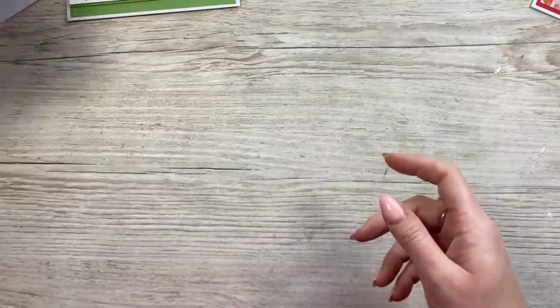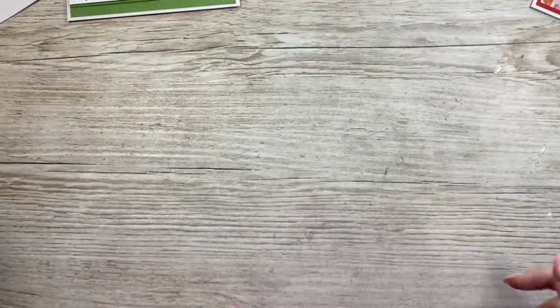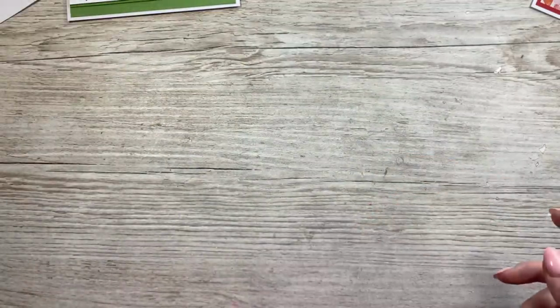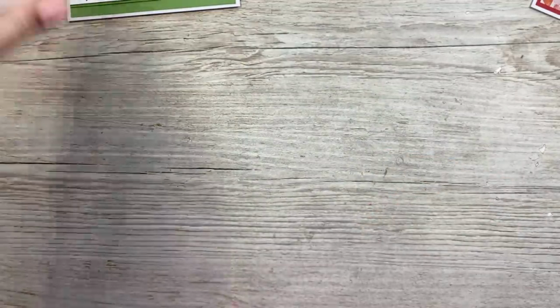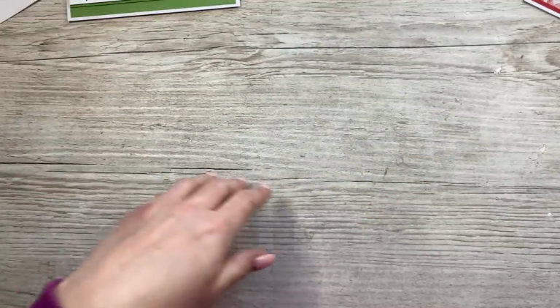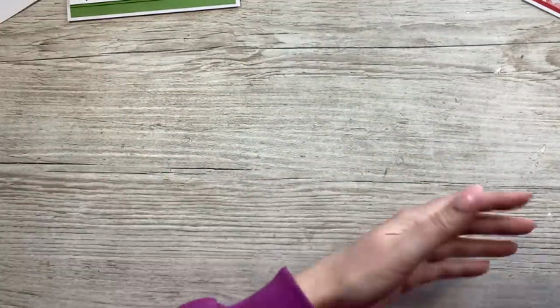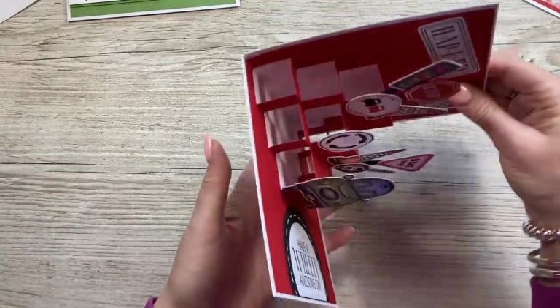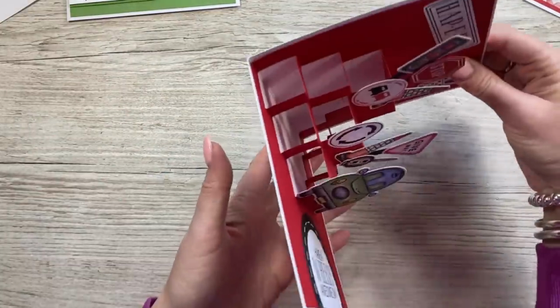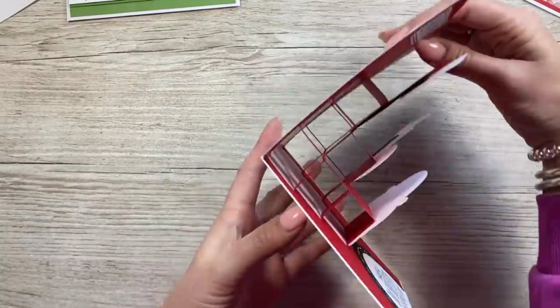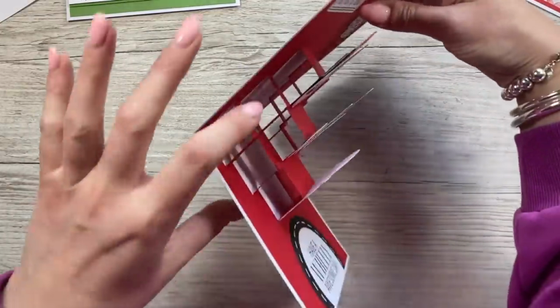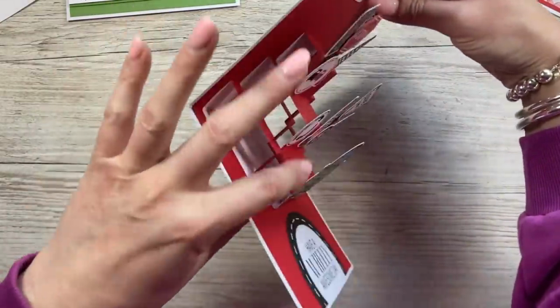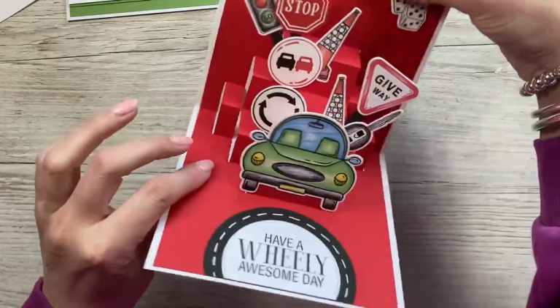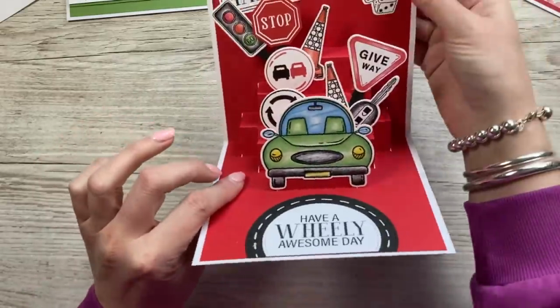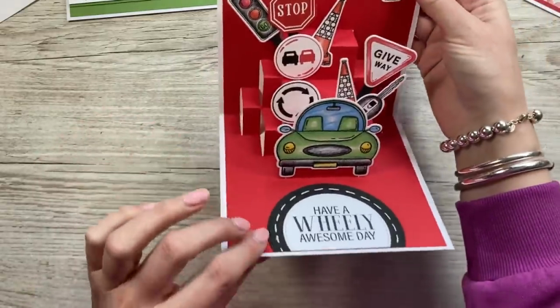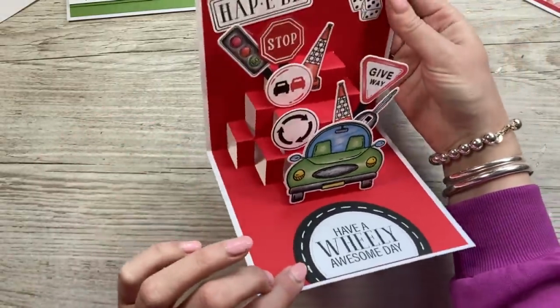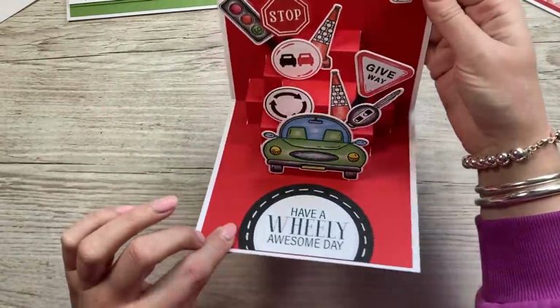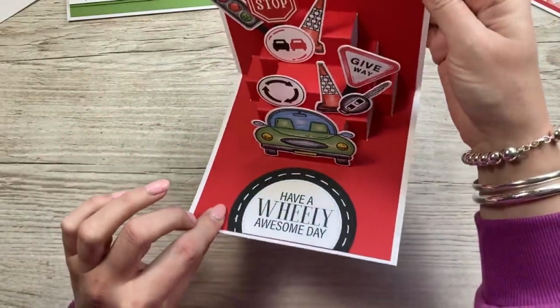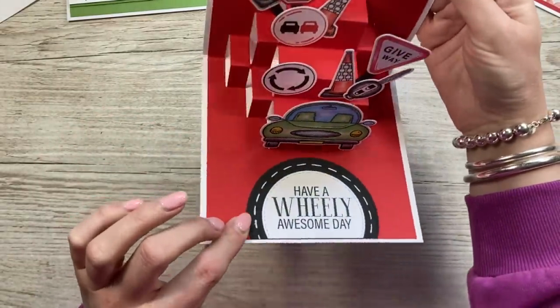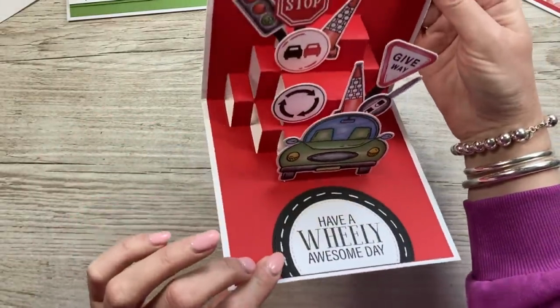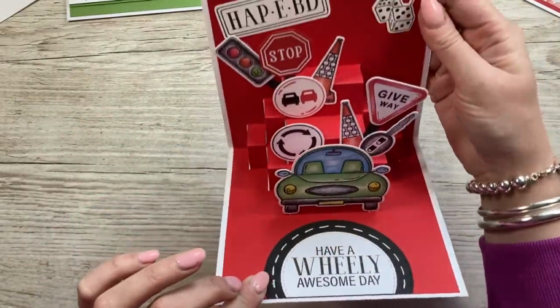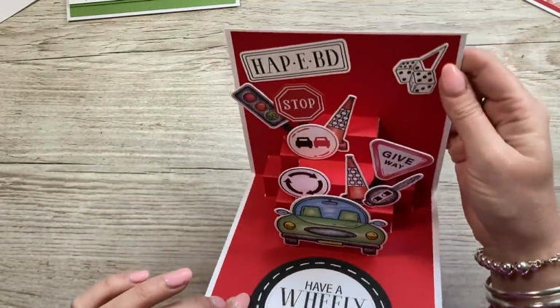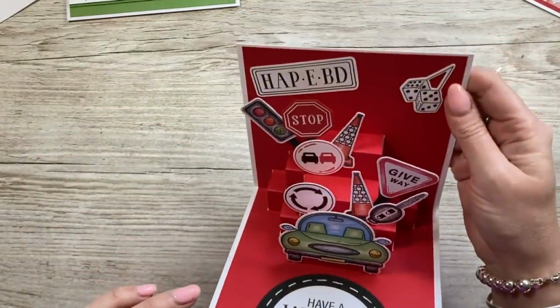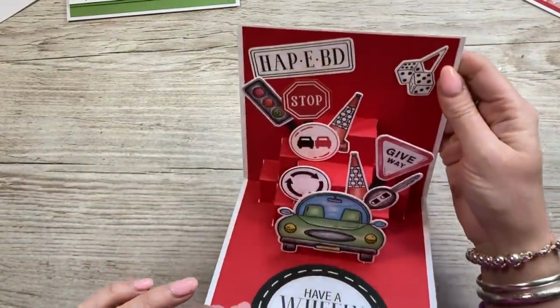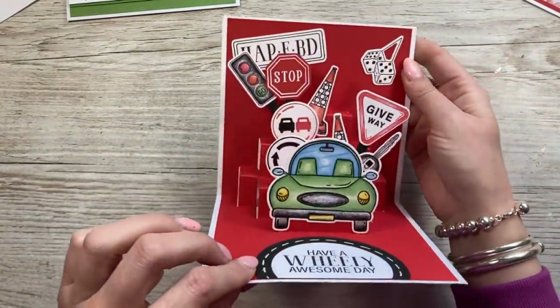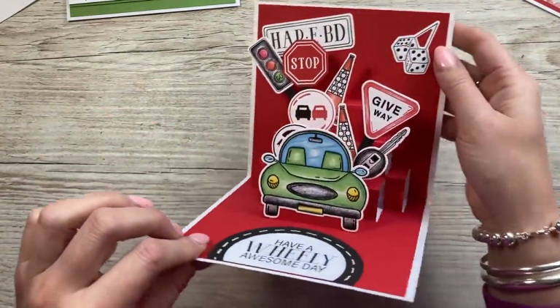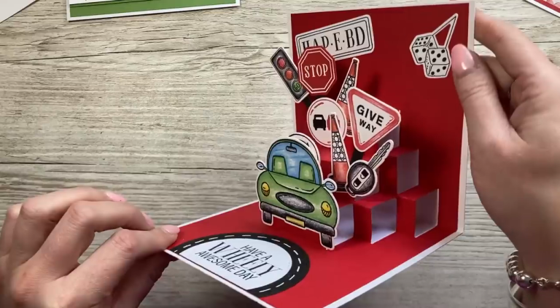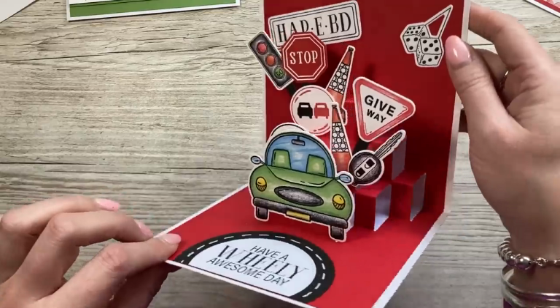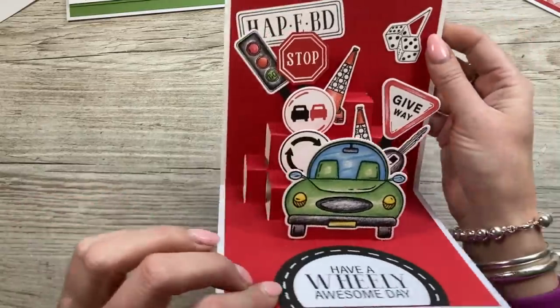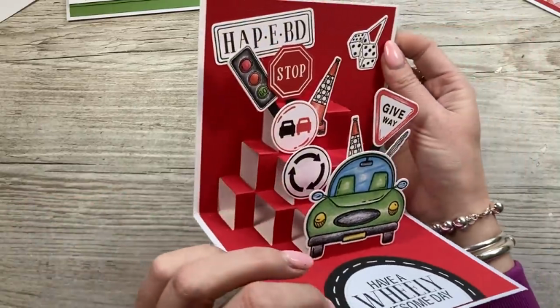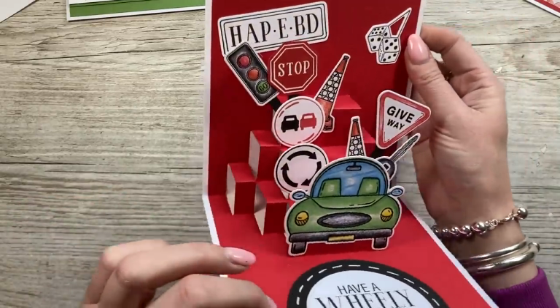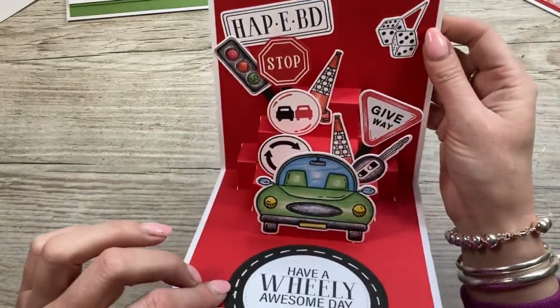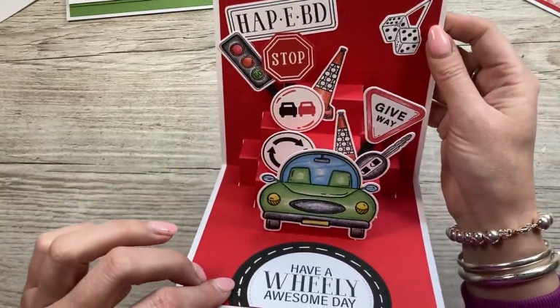Let me show you this one here — it shows you that really intricate one. Again, that's another 'have a wheelie awesome day,' happy birthday with the number plate. I think that's so fun with all the different icons there.